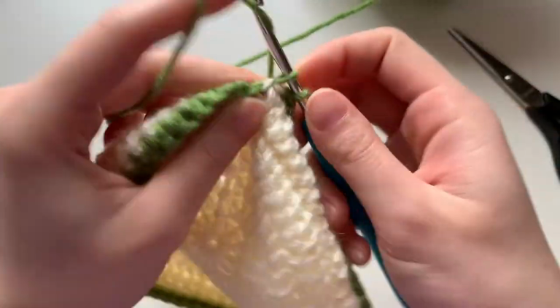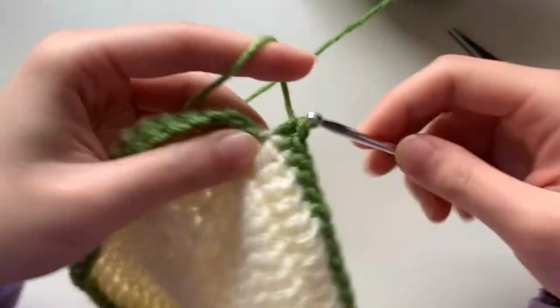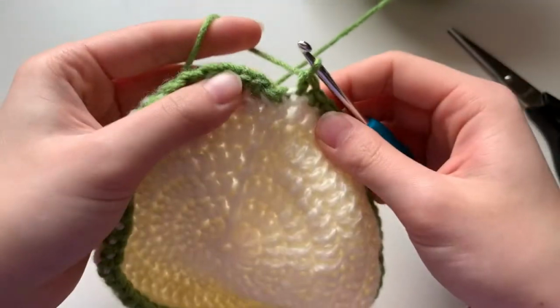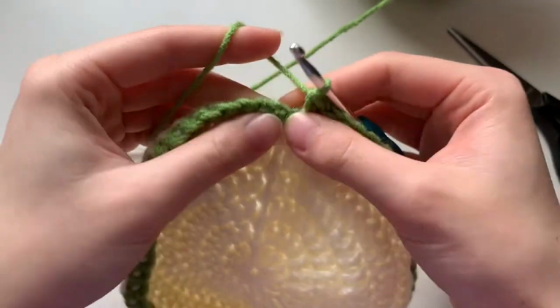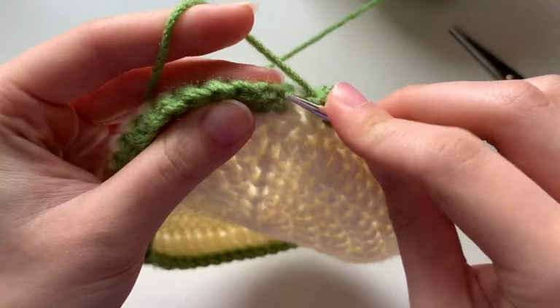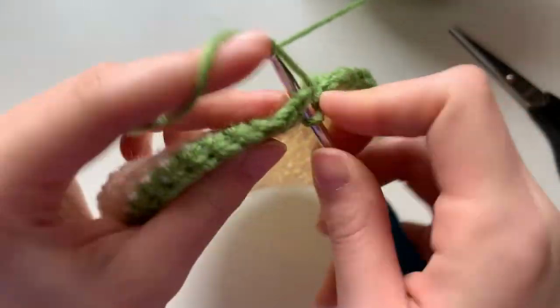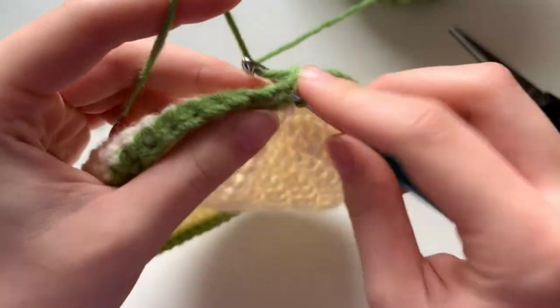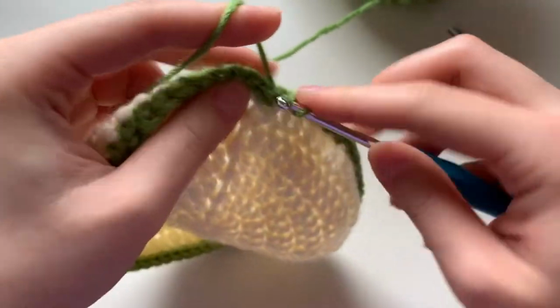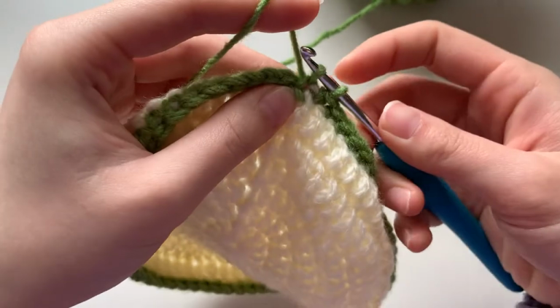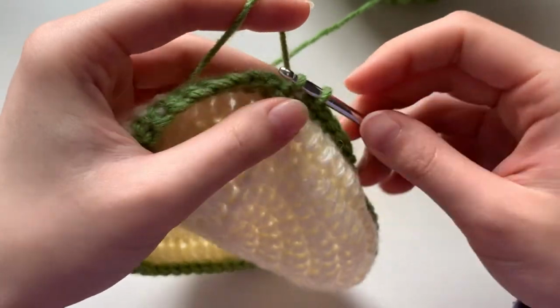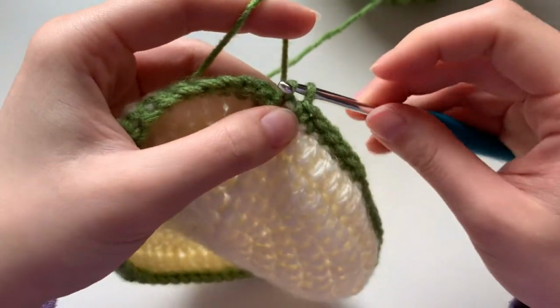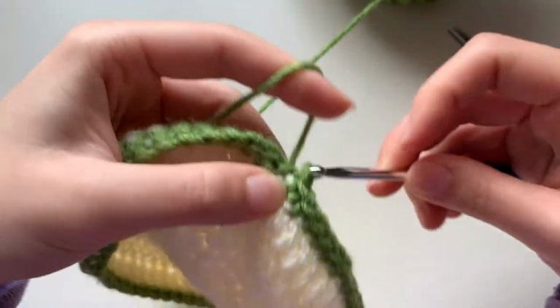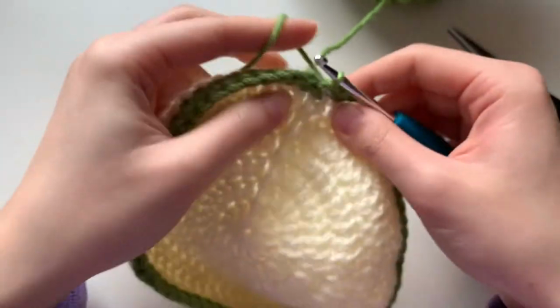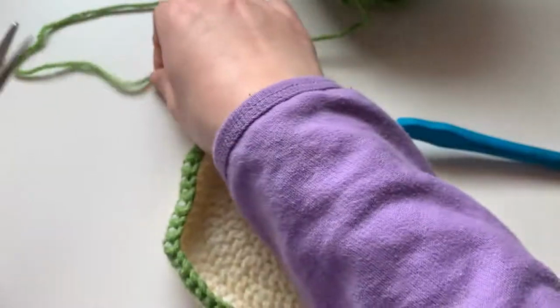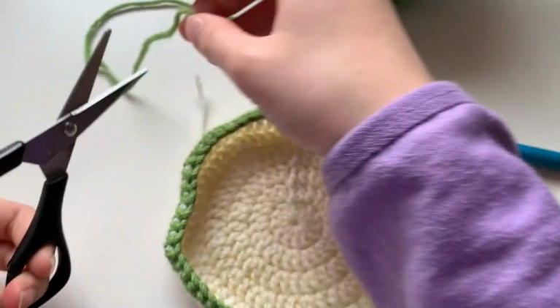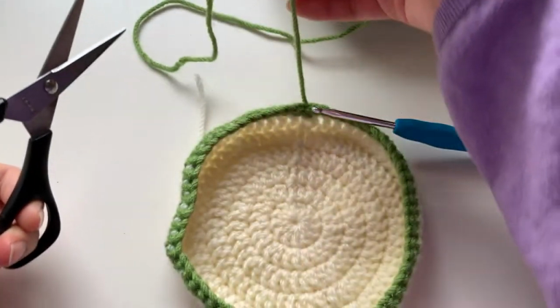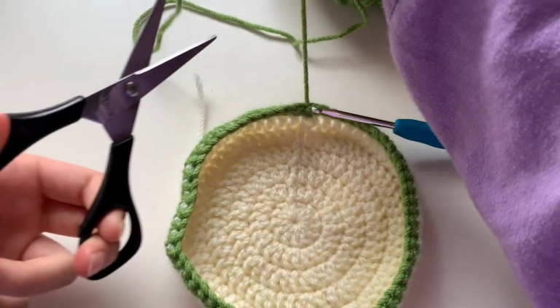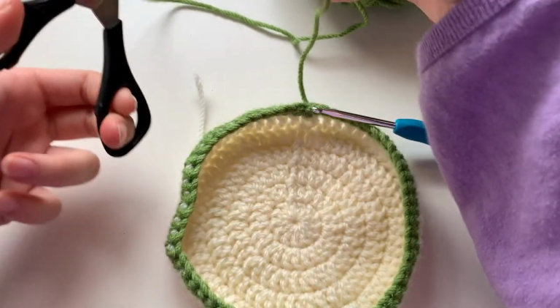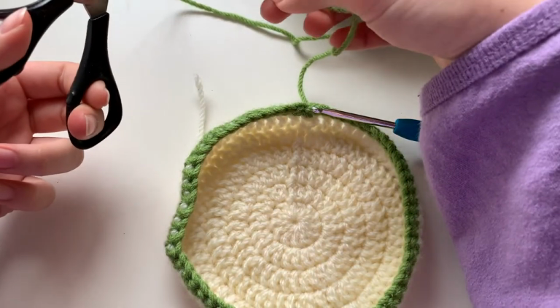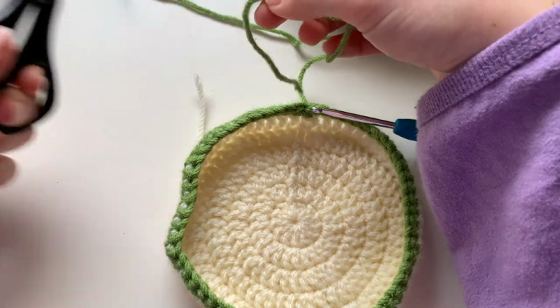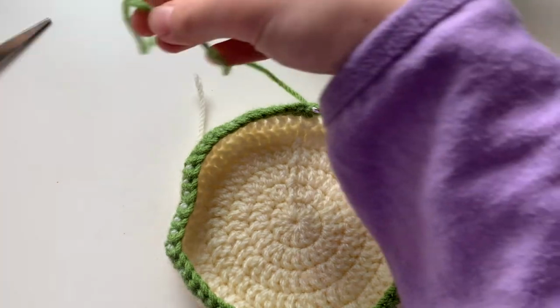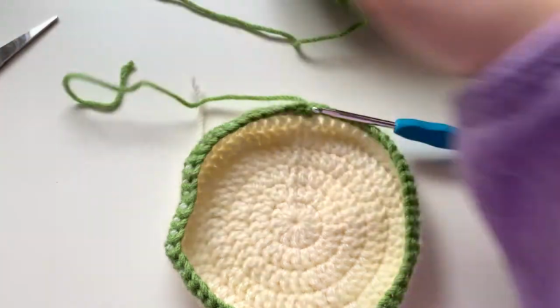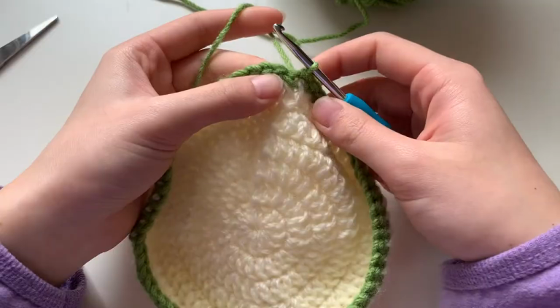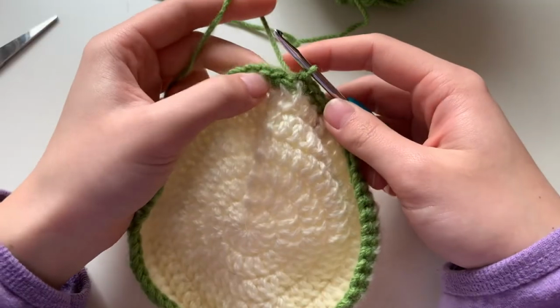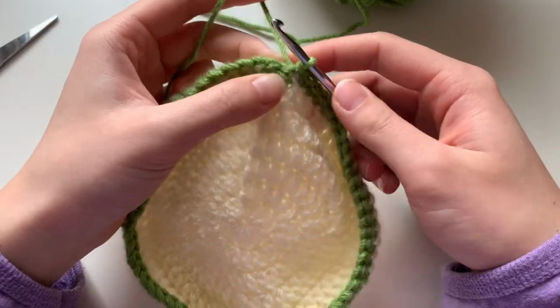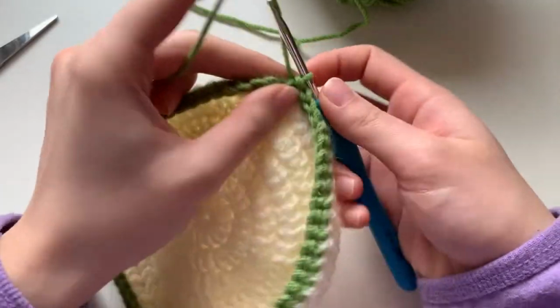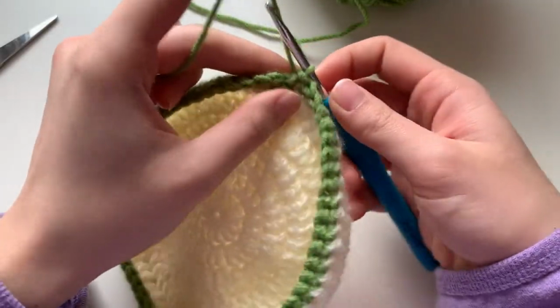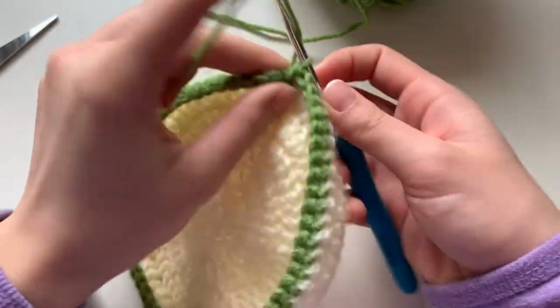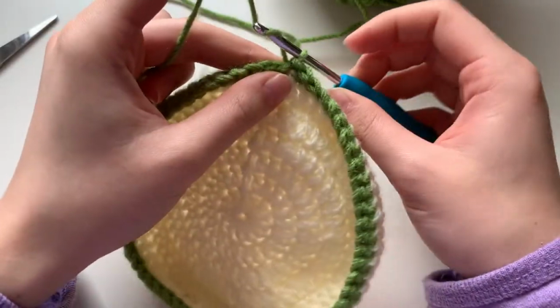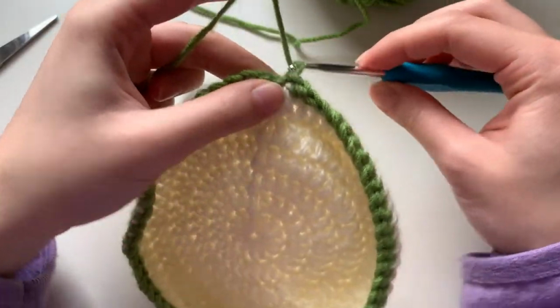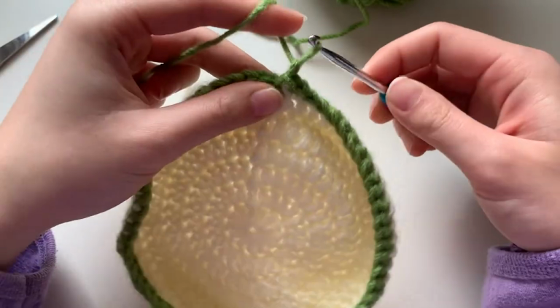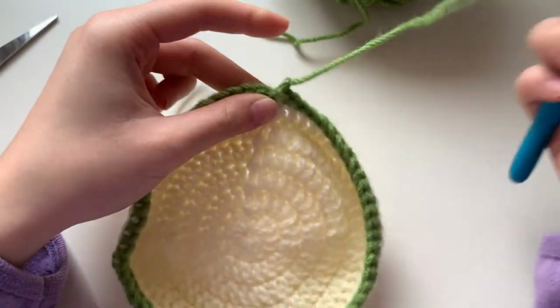I'm going to finish my last stitch, then slip stitch to finish off the round, and cut off the green yarn.